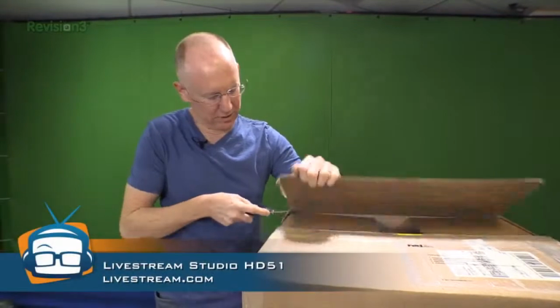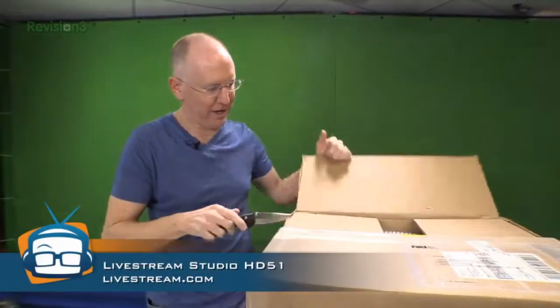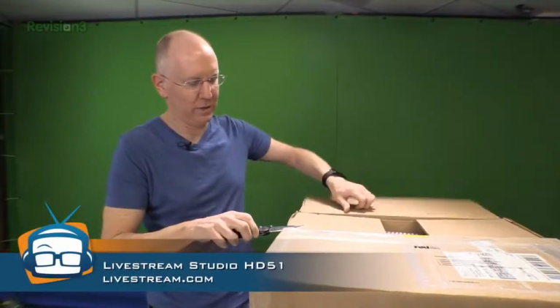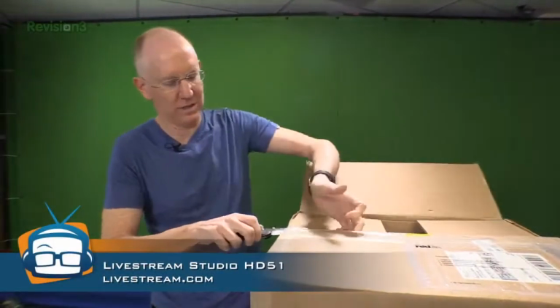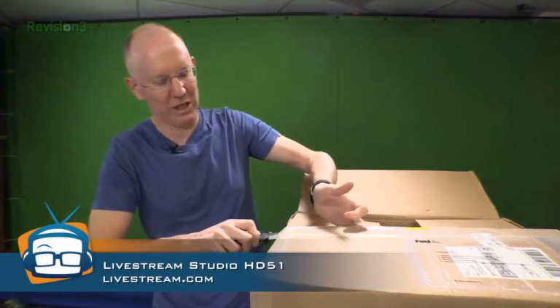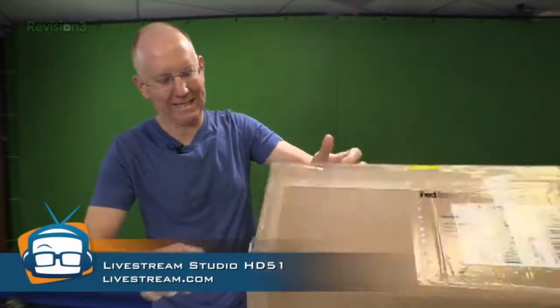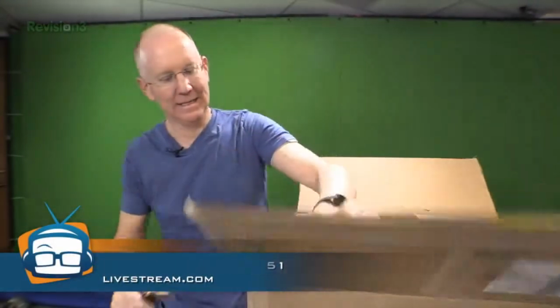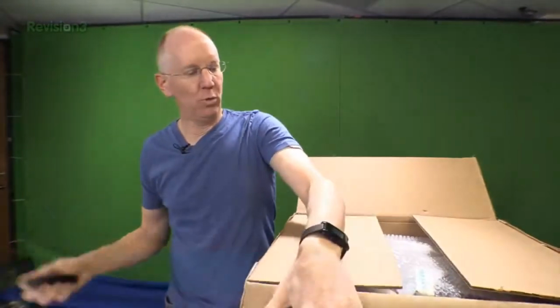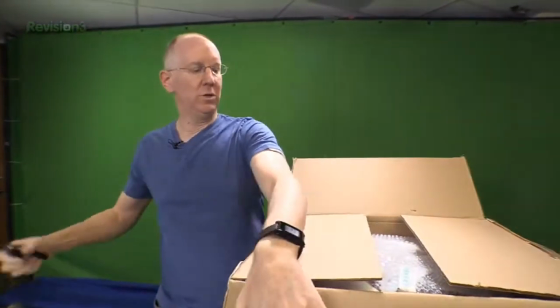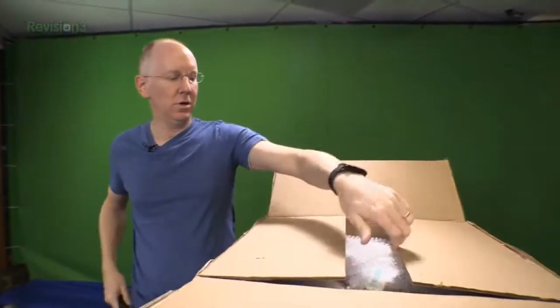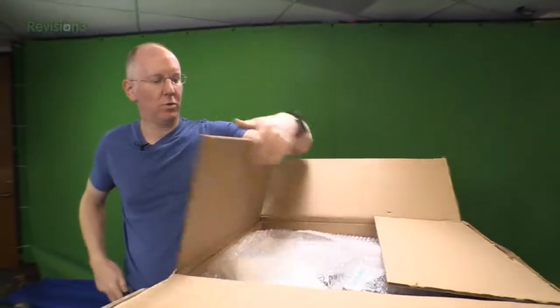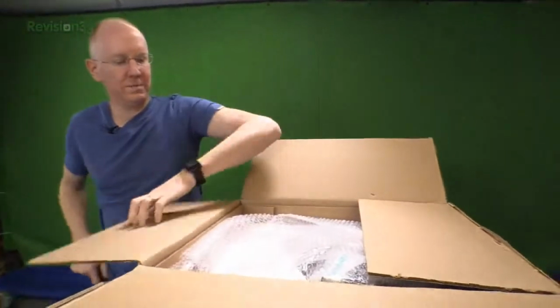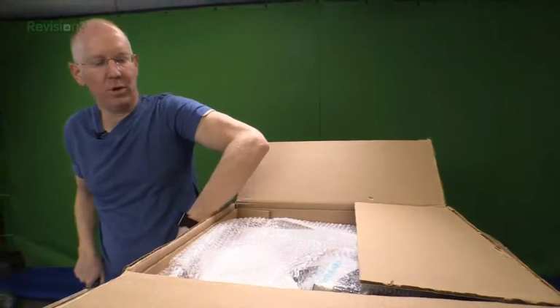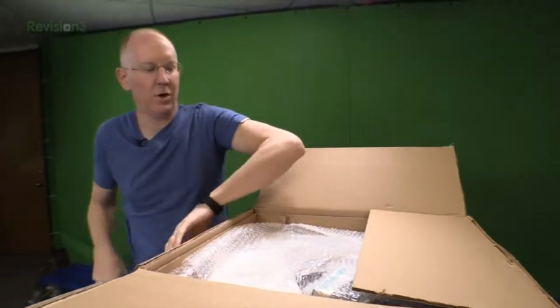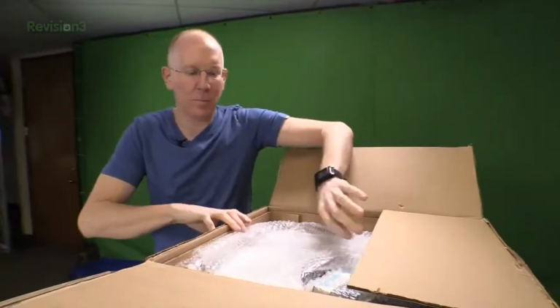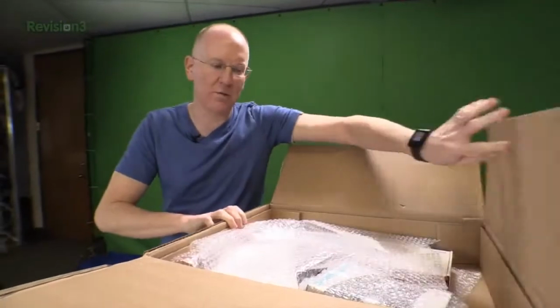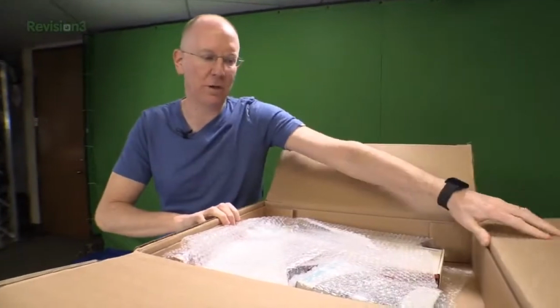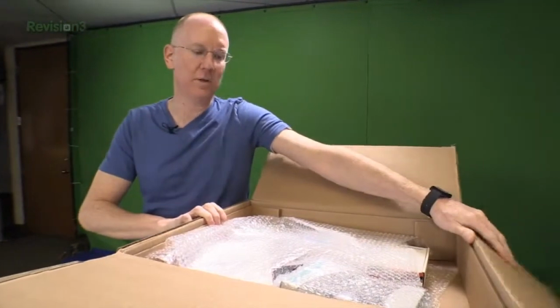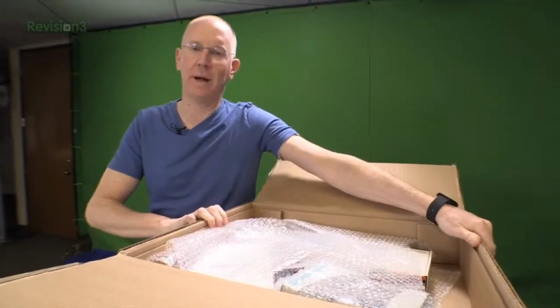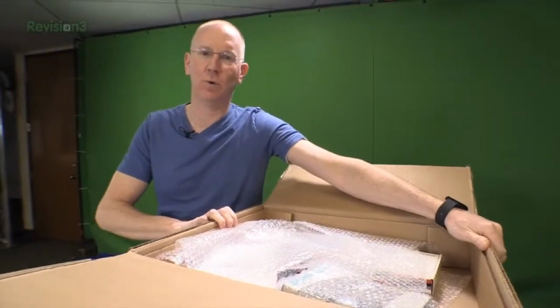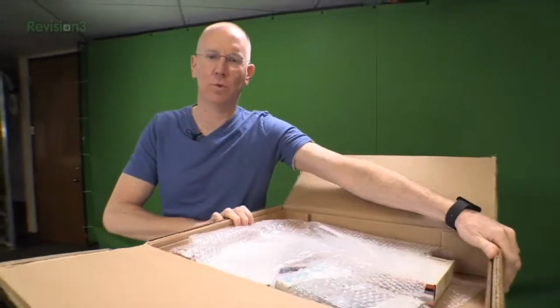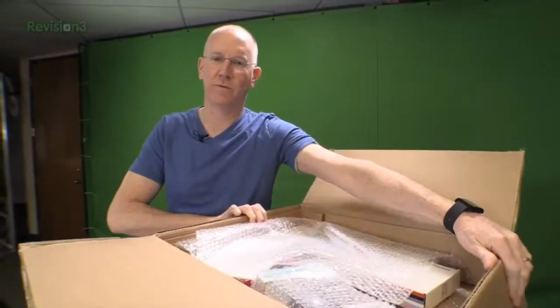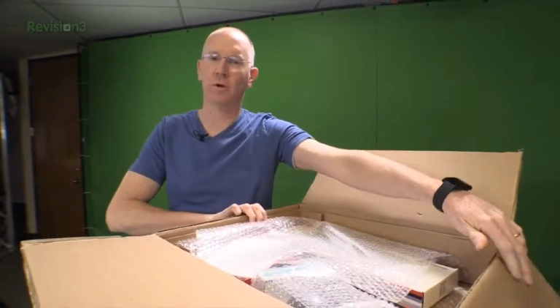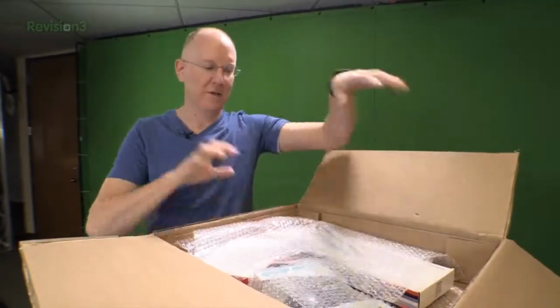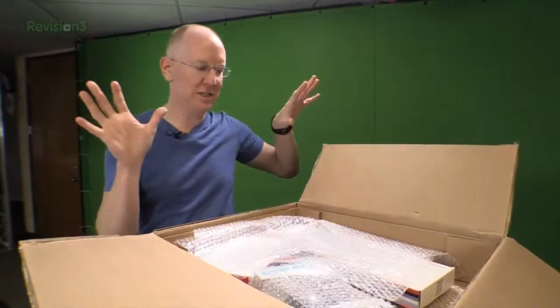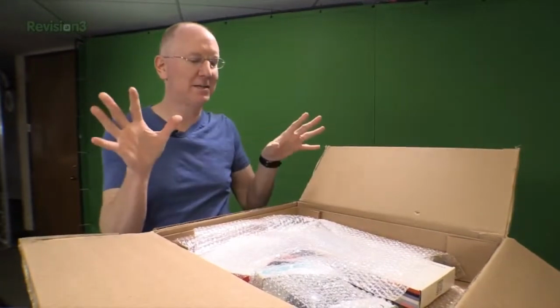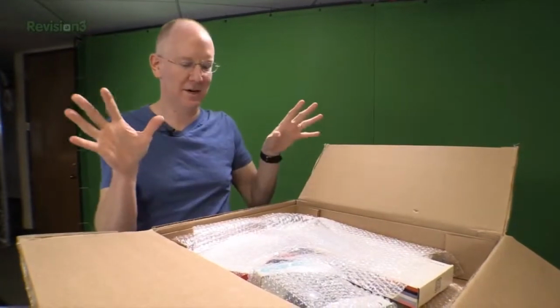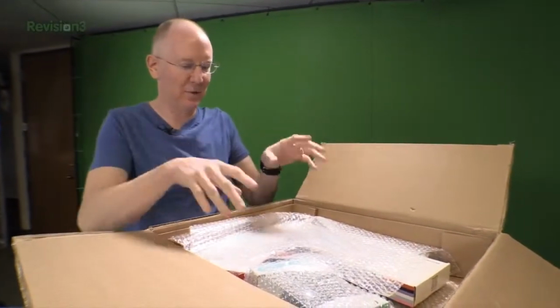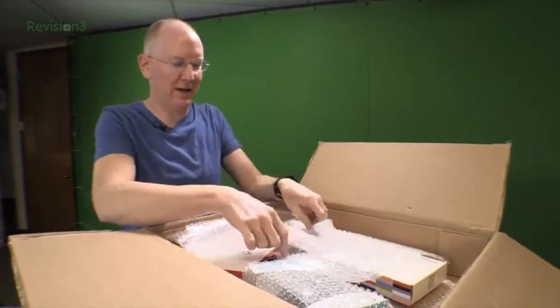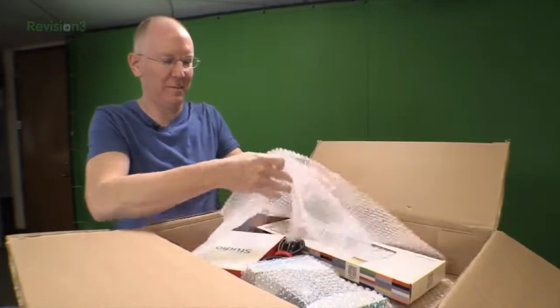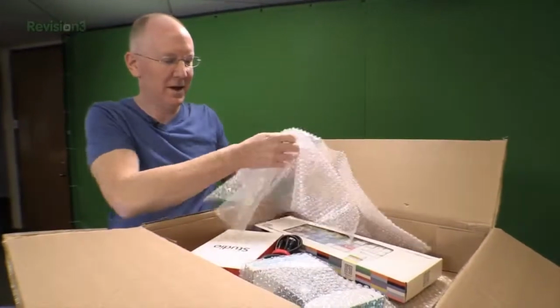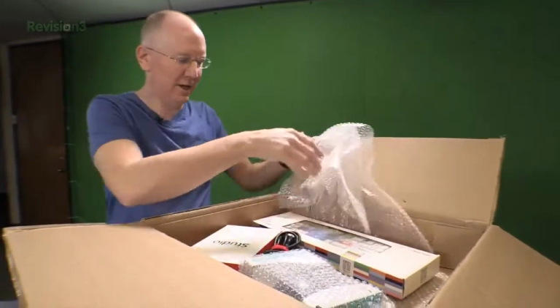Let's break into it and see what you get when you order one of these bad boys. I don't have the pricing for you at the moment, sorry about that — we'll get it when we do the full review. This is just the unboxing, so let's see what all we get here in our packaging.